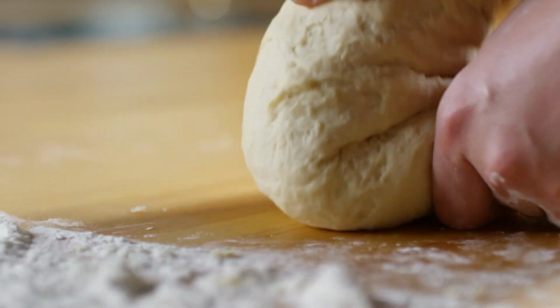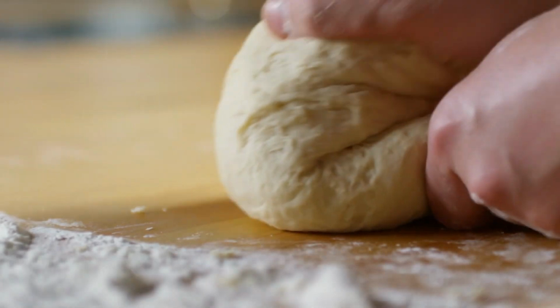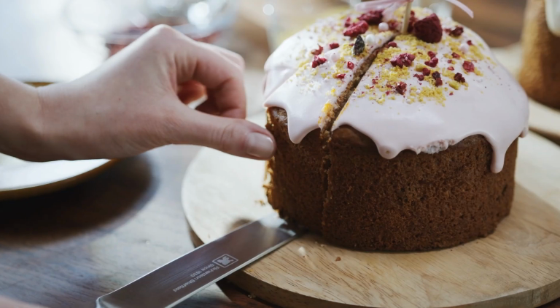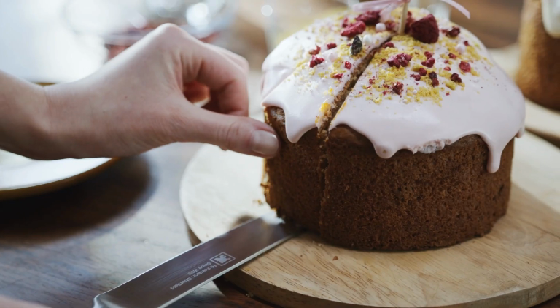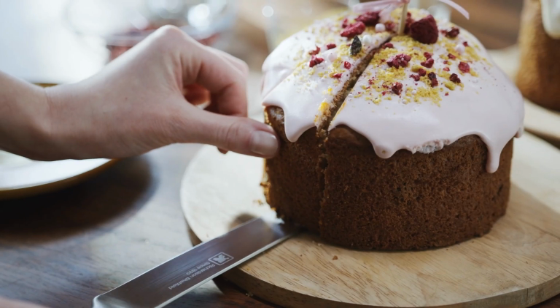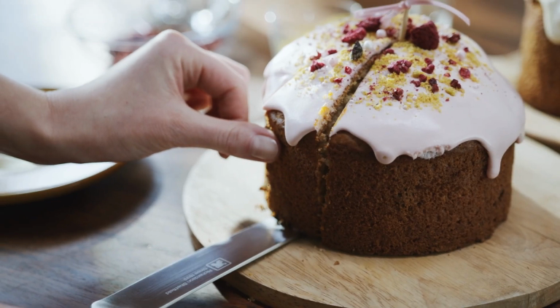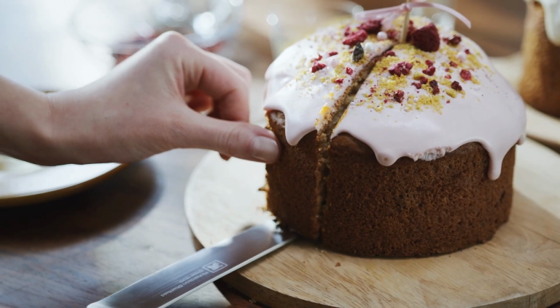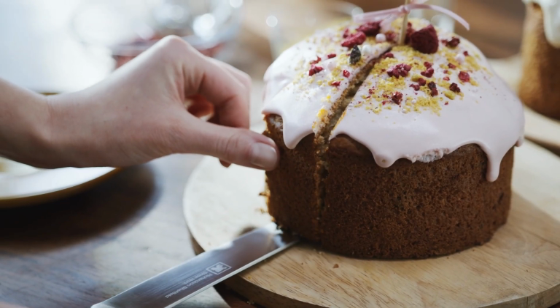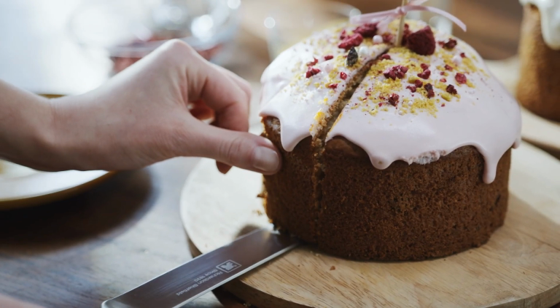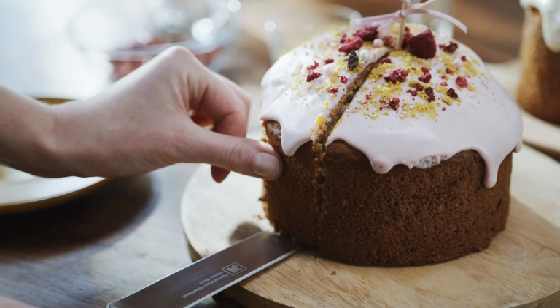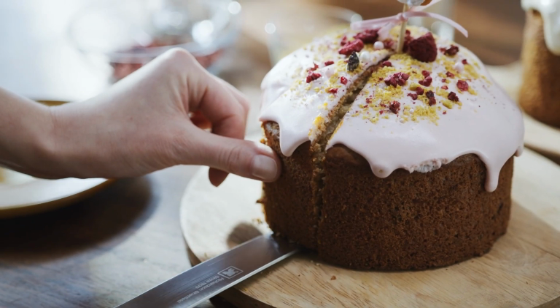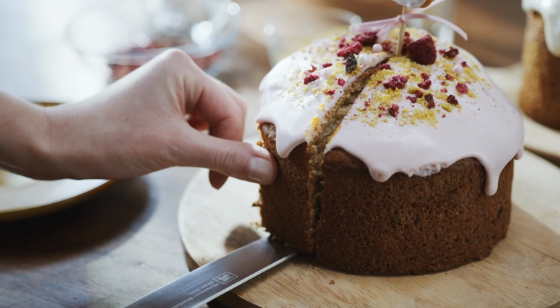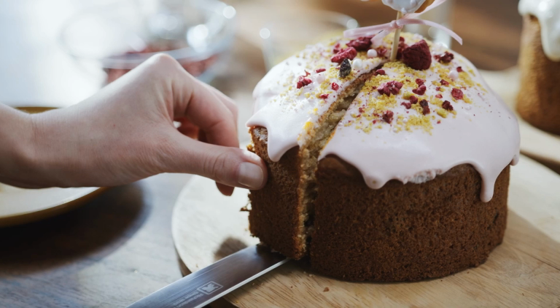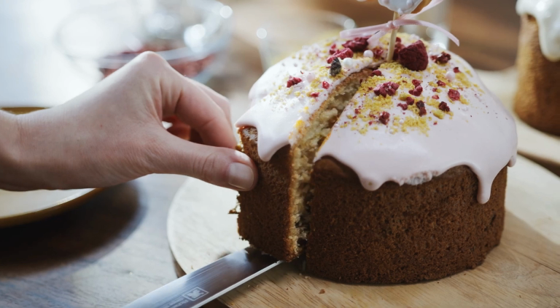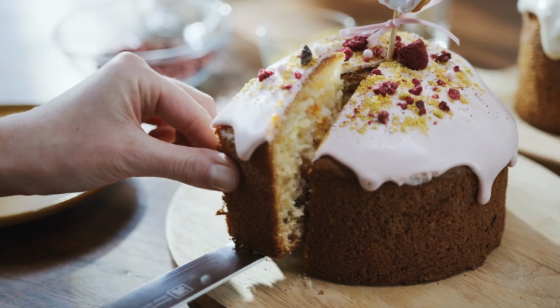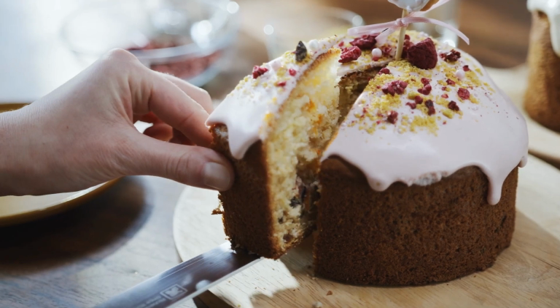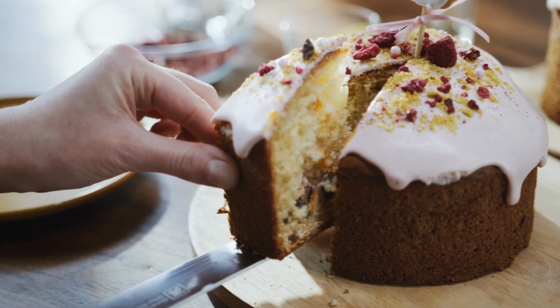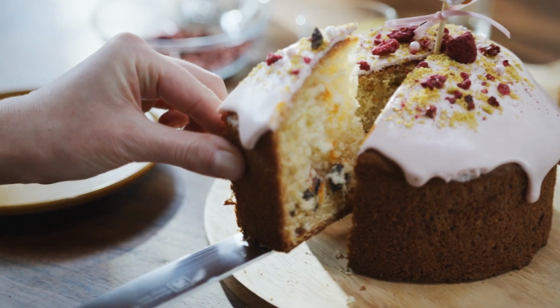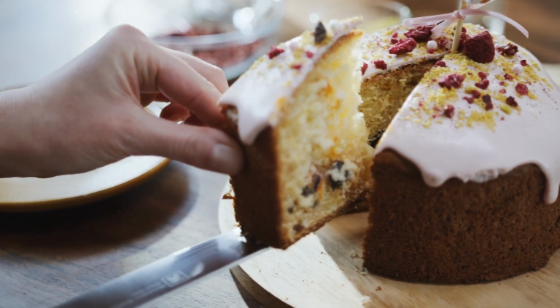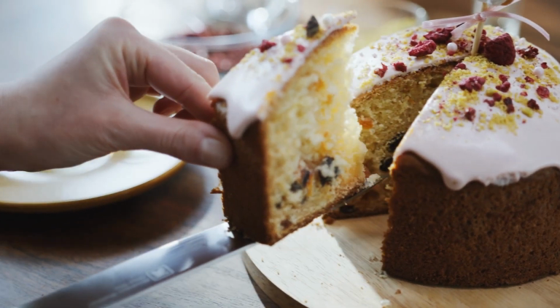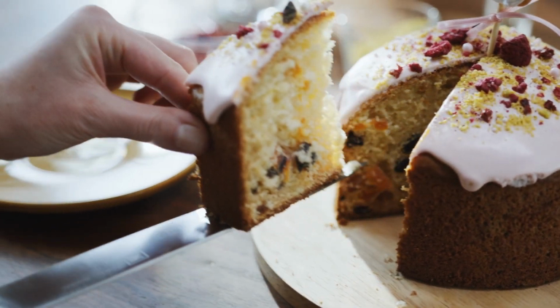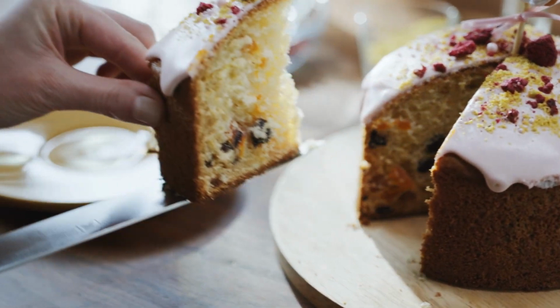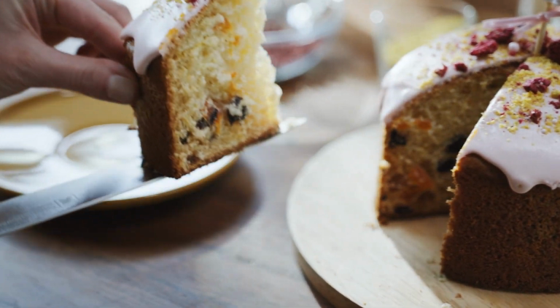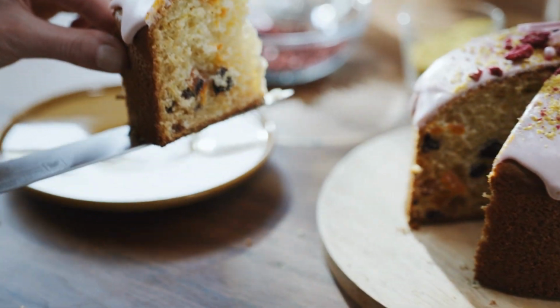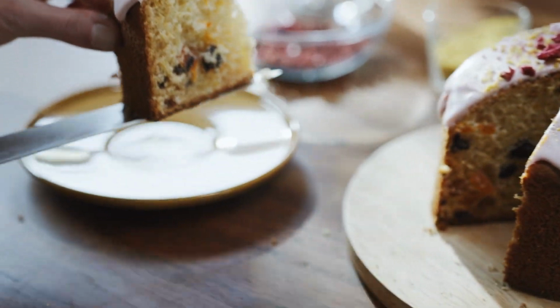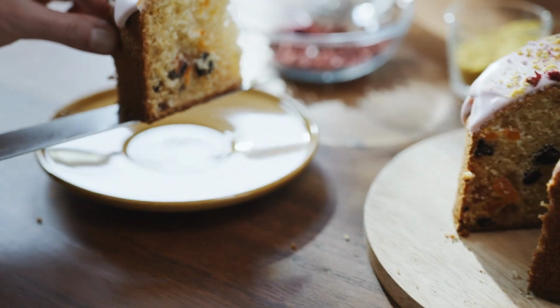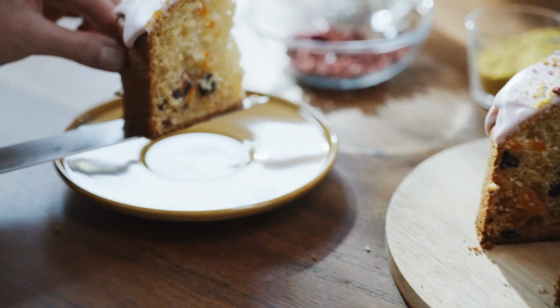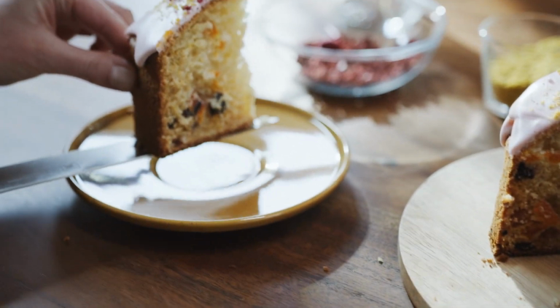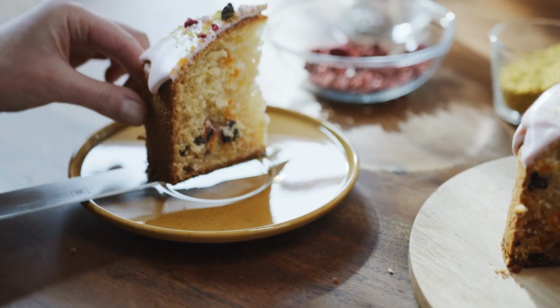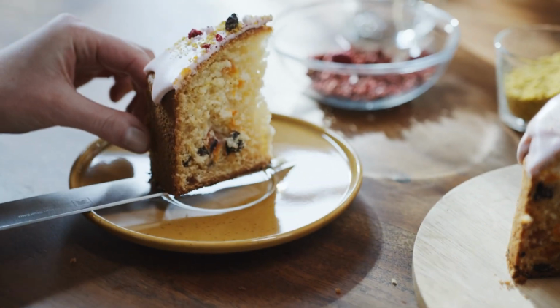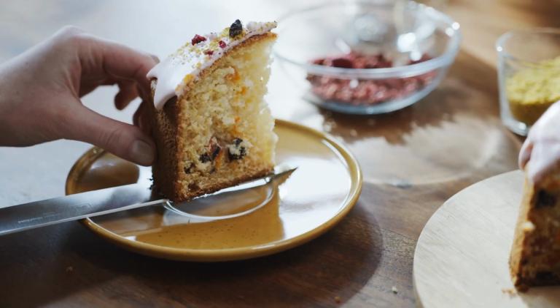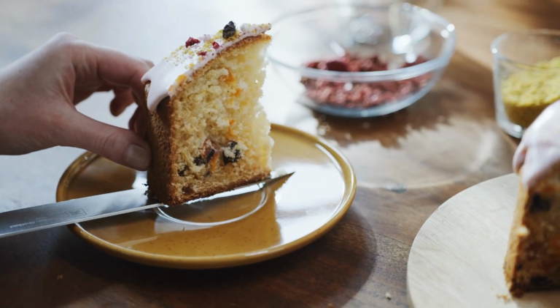Additionally, using banana peels reduces food waste, making them a healthy and eco-friendly option. Will you give banana peels a try in your next recipe?